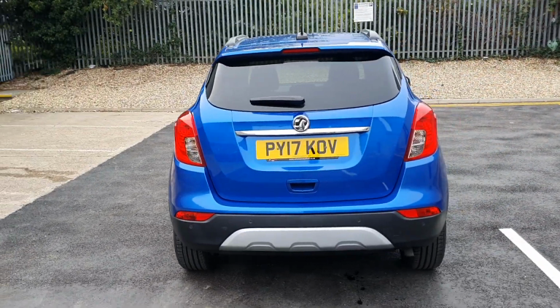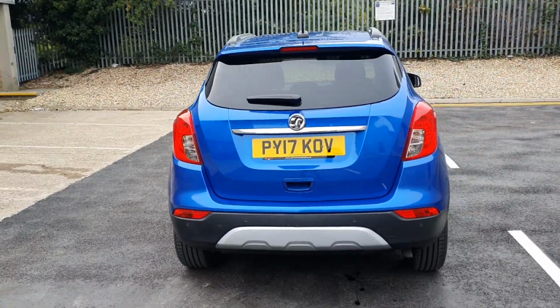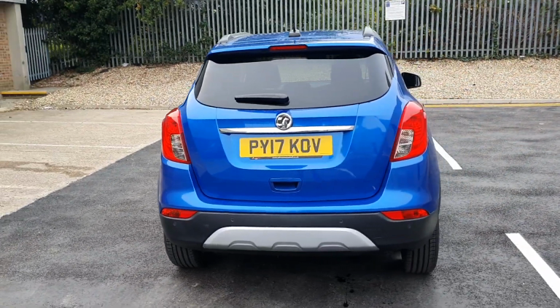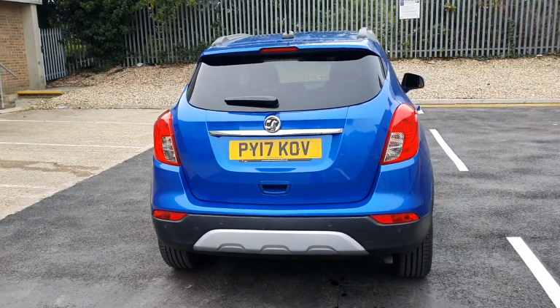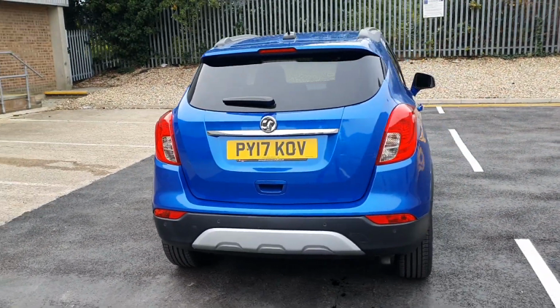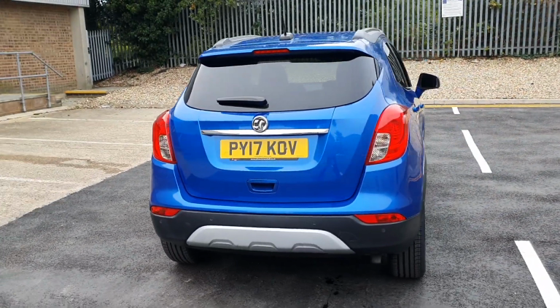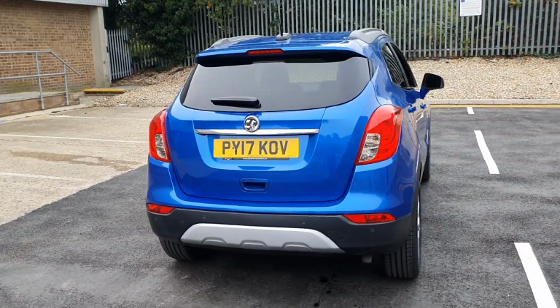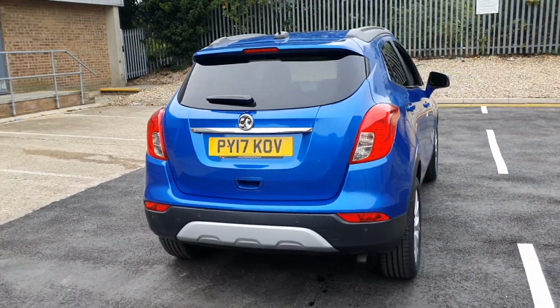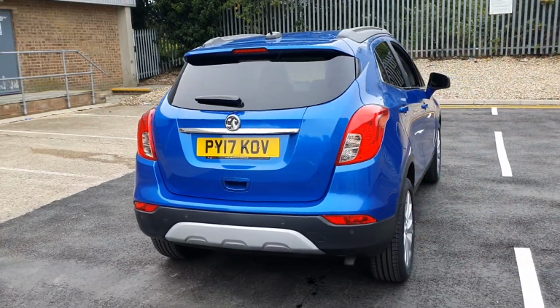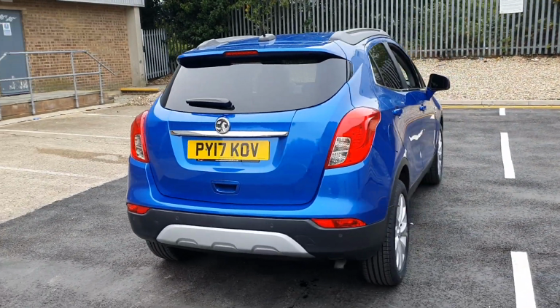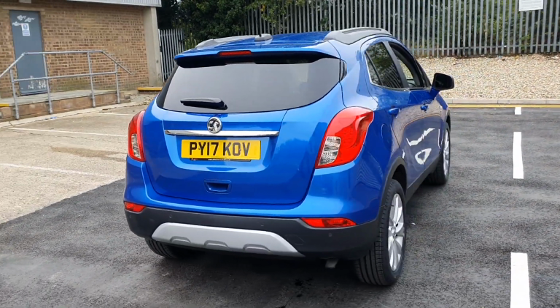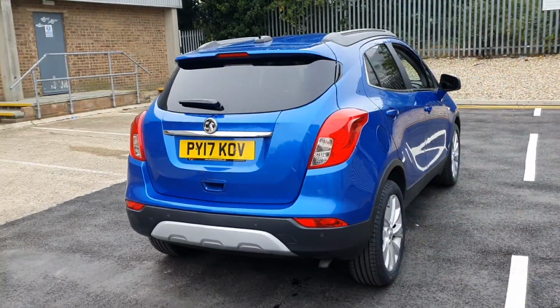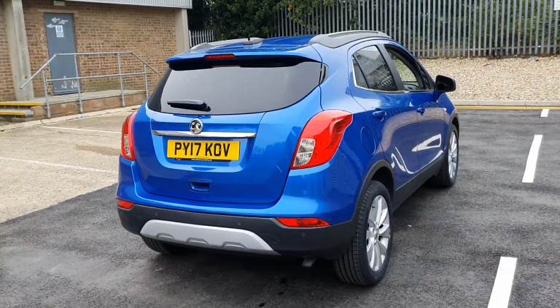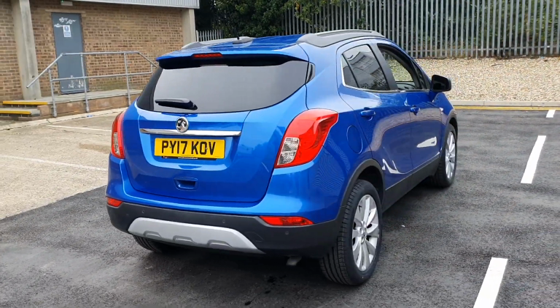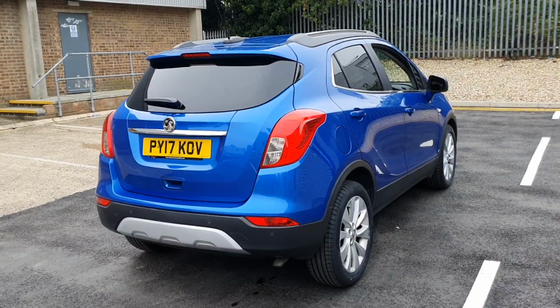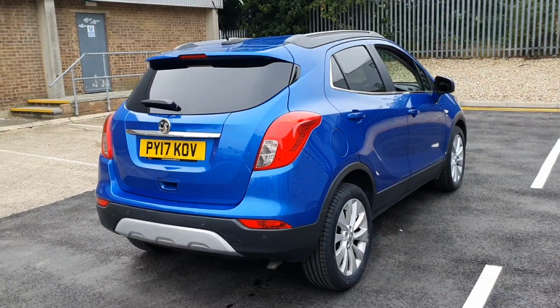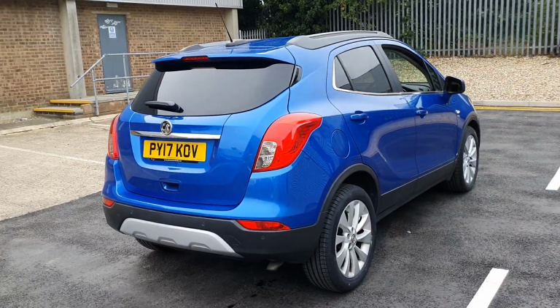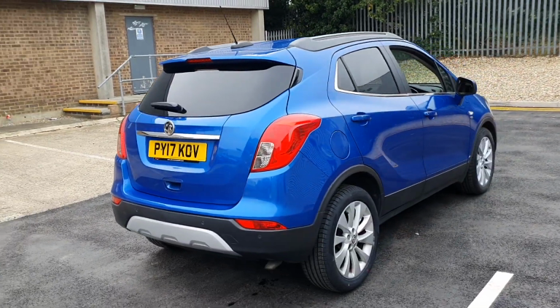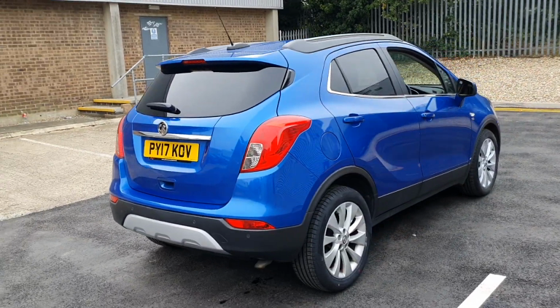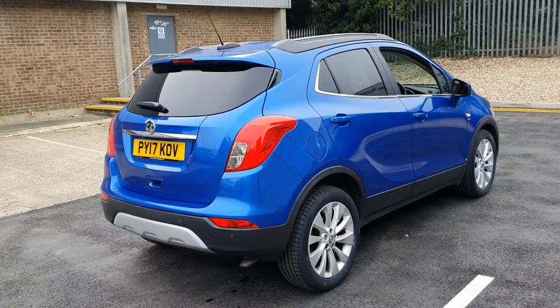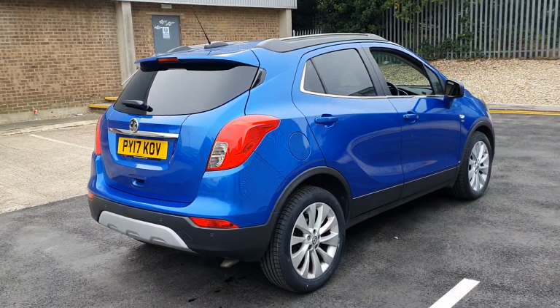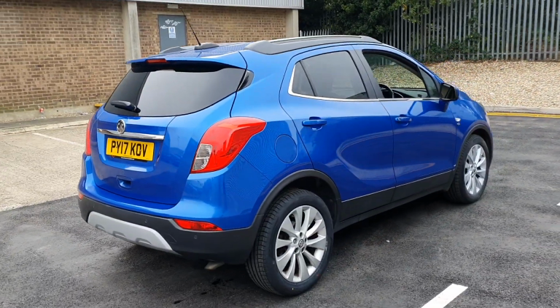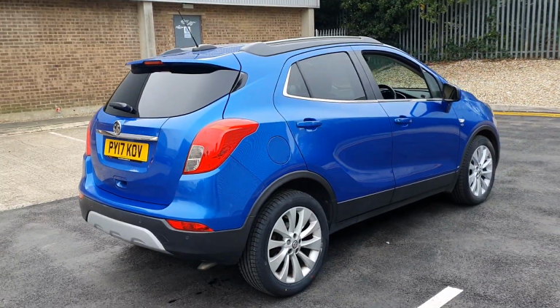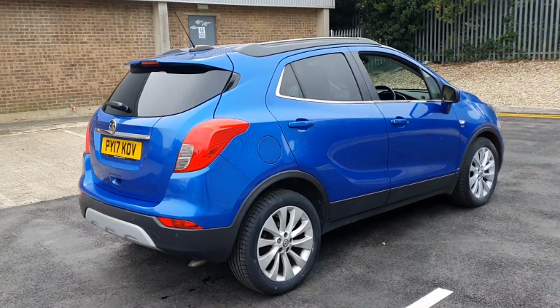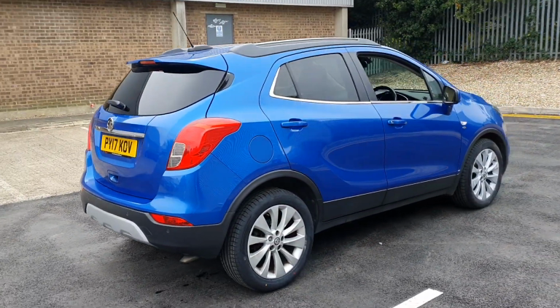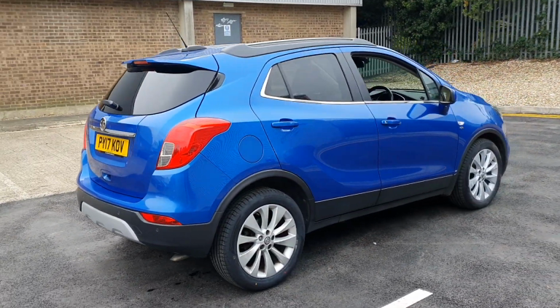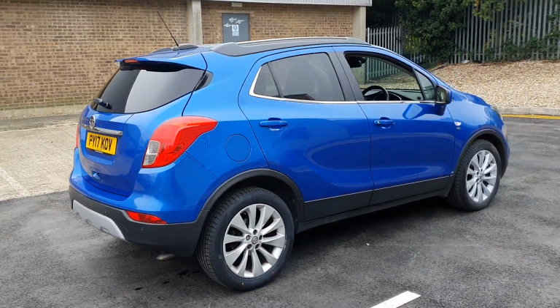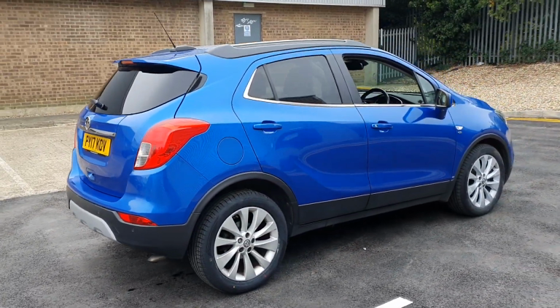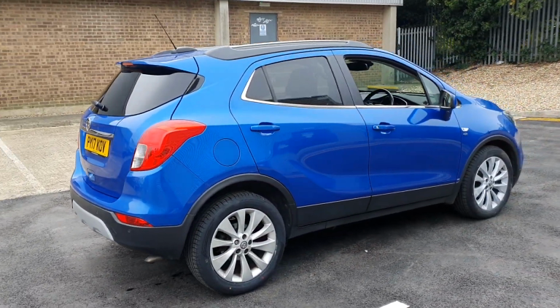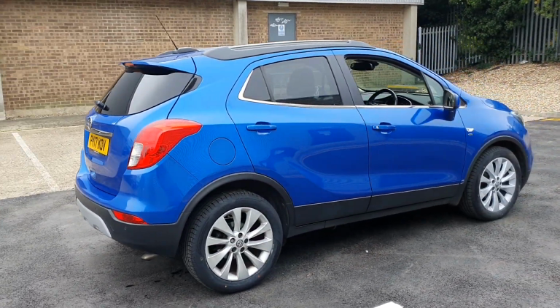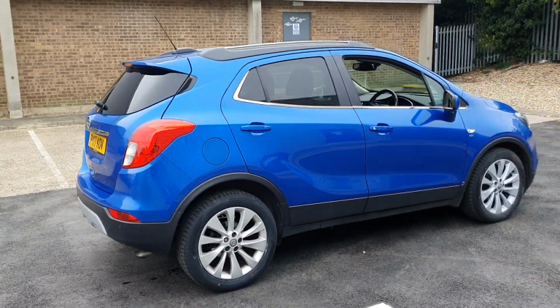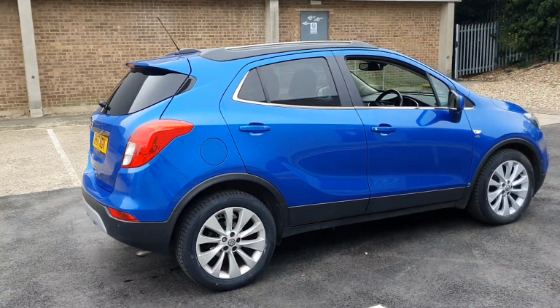We also ensure there is a minimum of nine months left until your next service and MOT are due, giving you complete peace of mind.